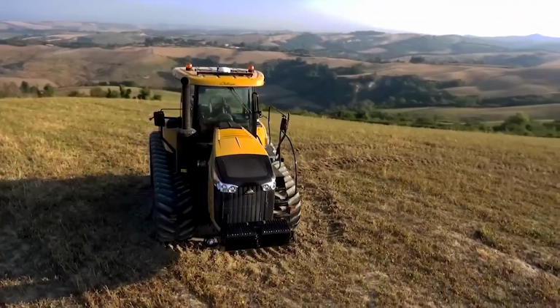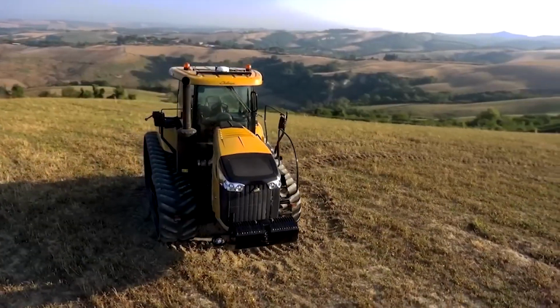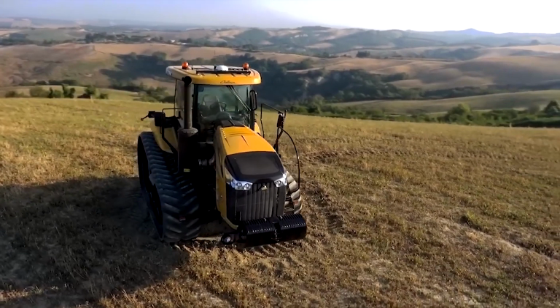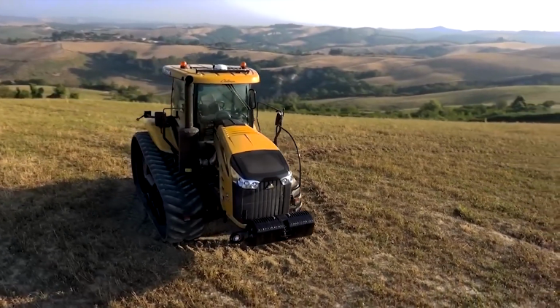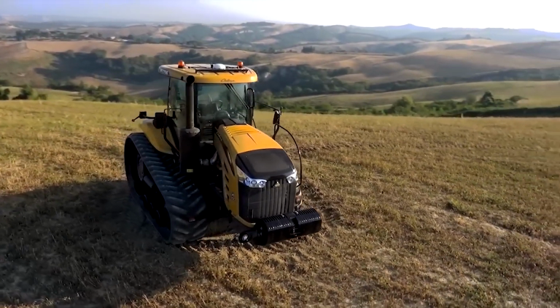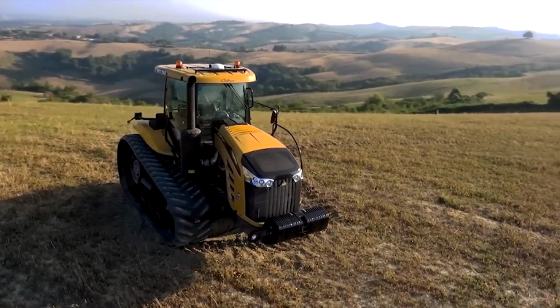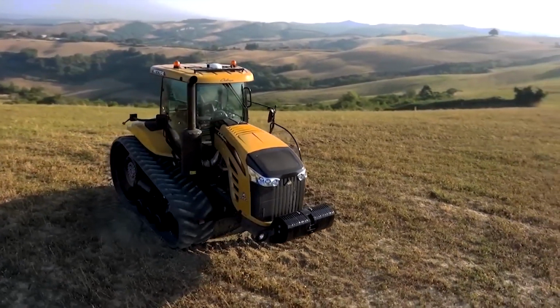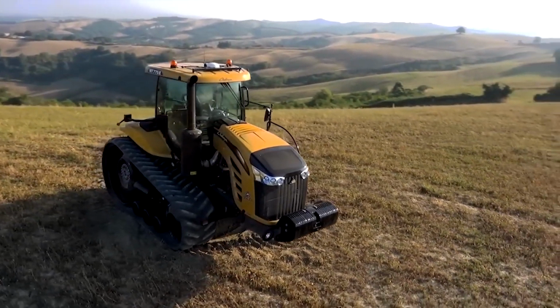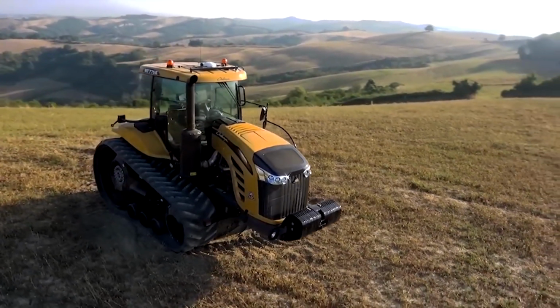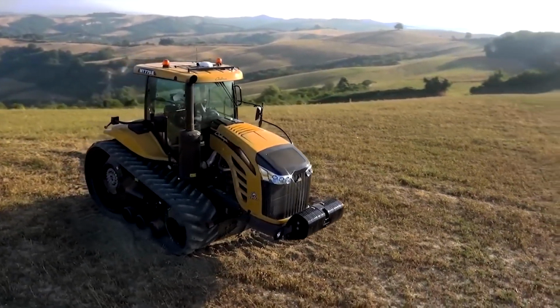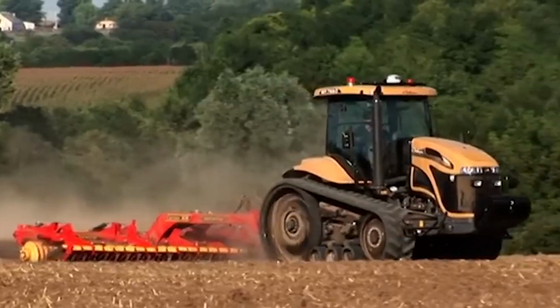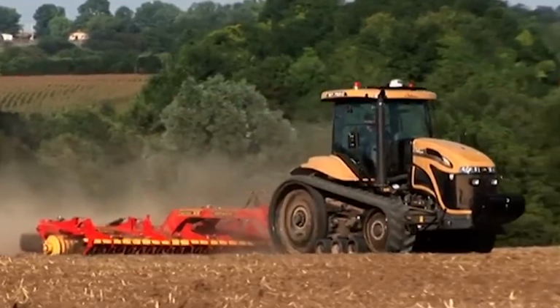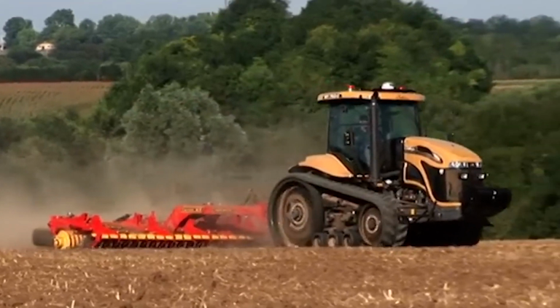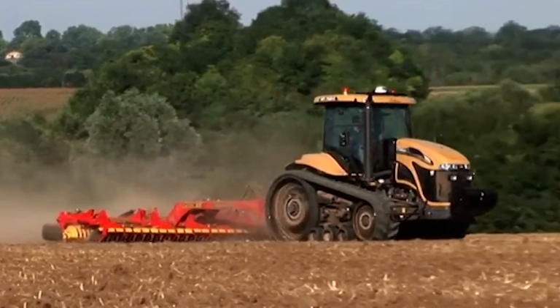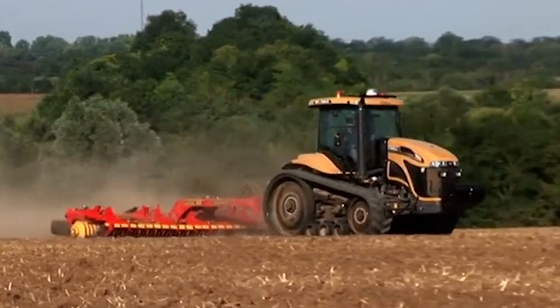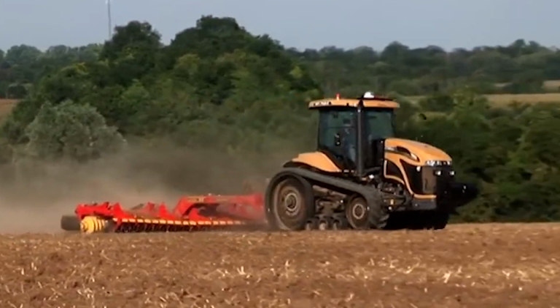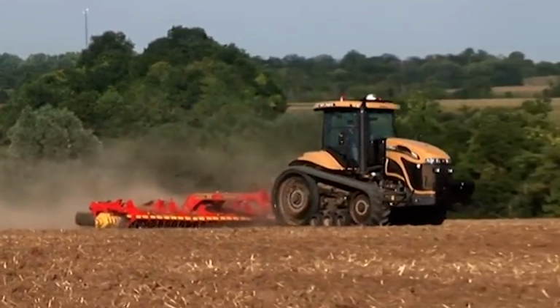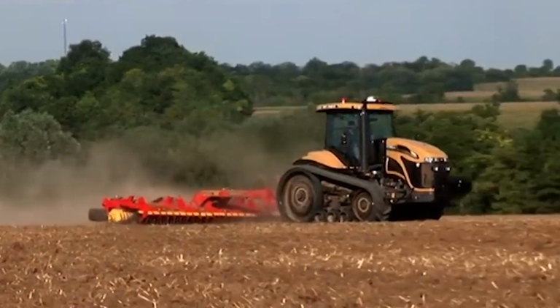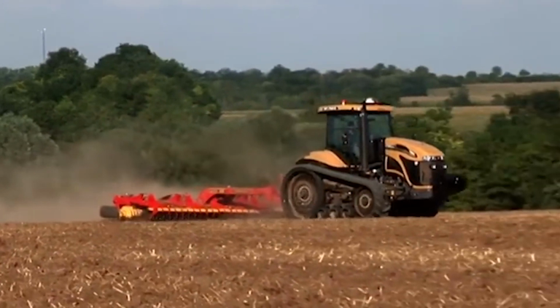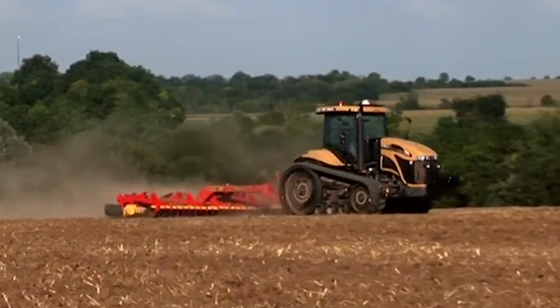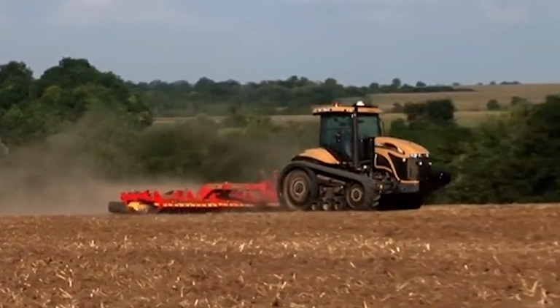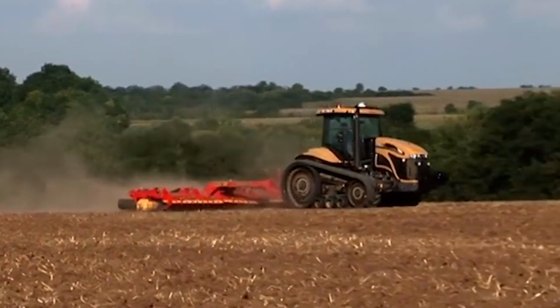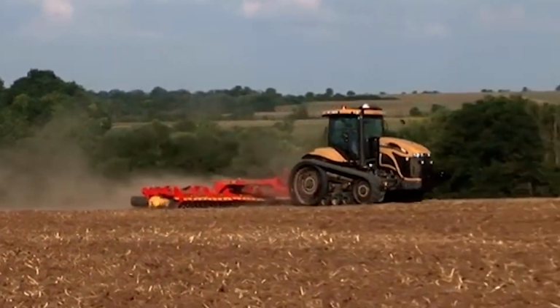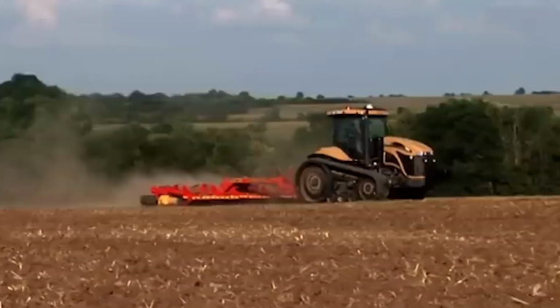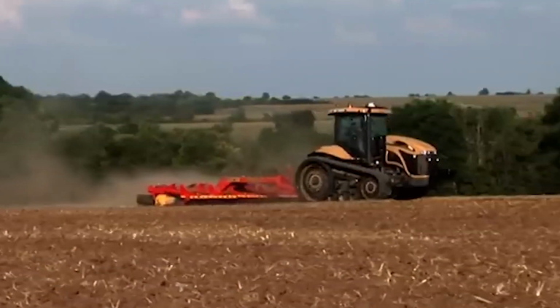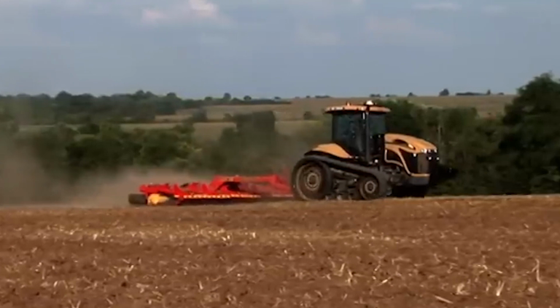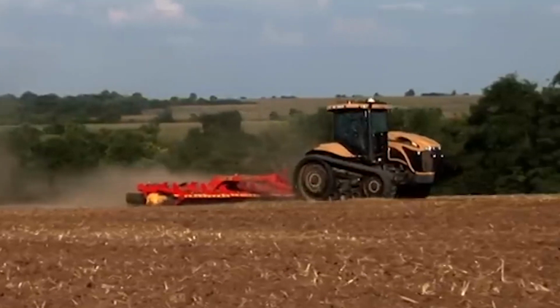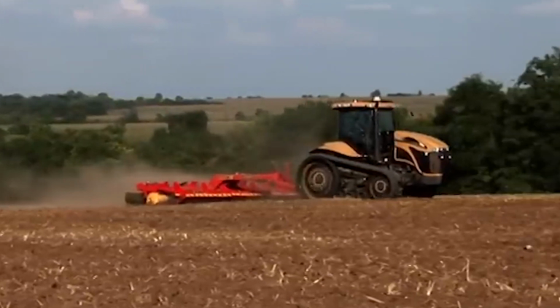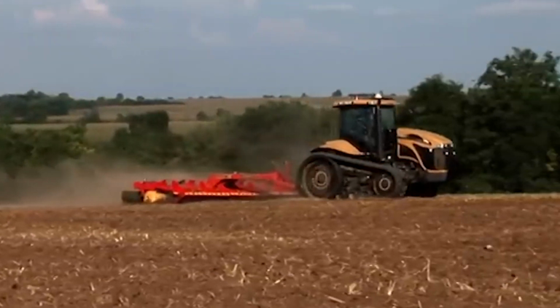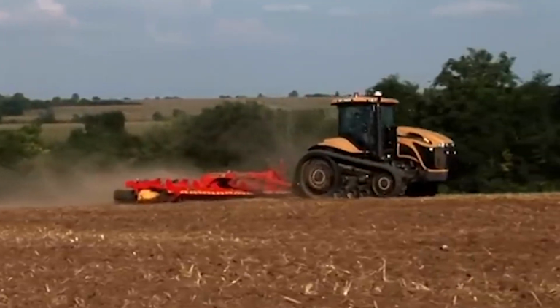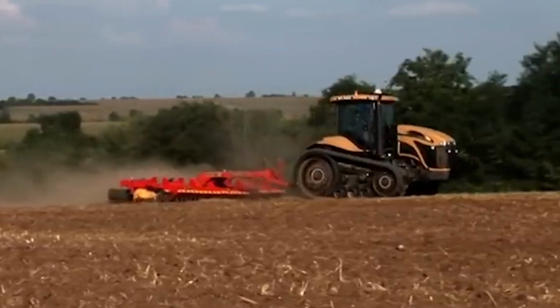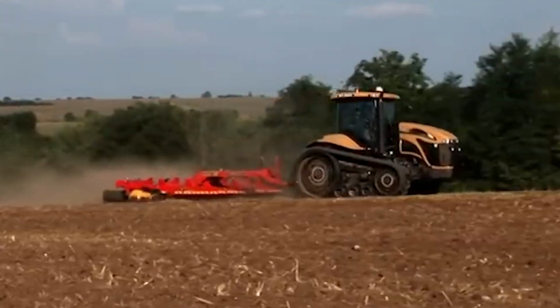The Agco Challenger MT700 series is a track tractor known for its traction and stability. It excels in heavy draft work and challenging field conditions, making it a valuable asset for large-scale sustainable farming operations.